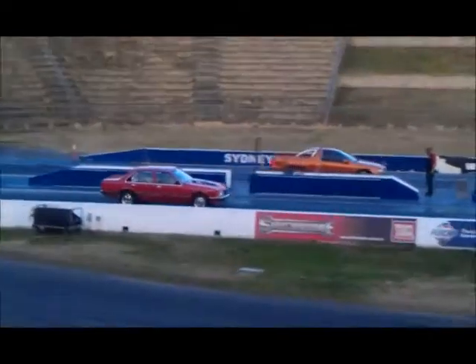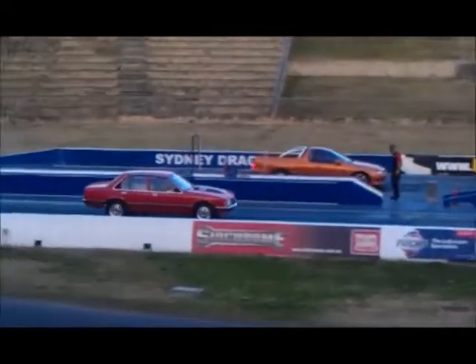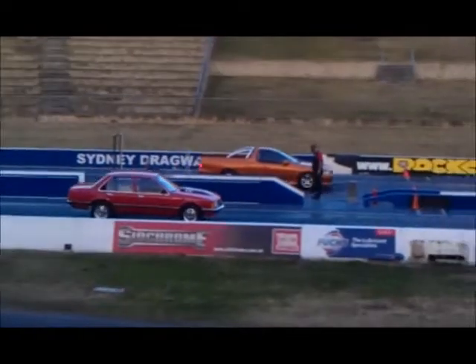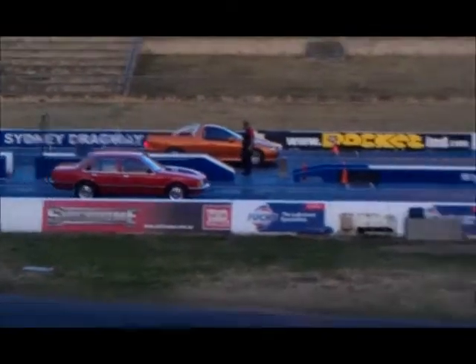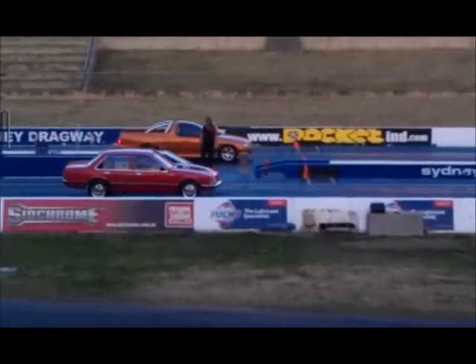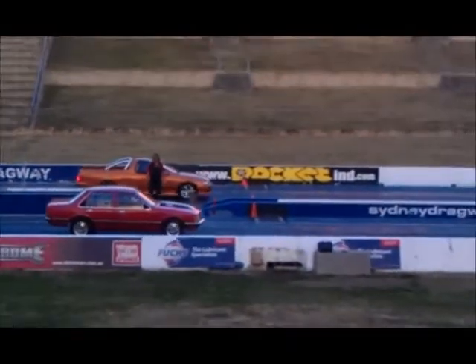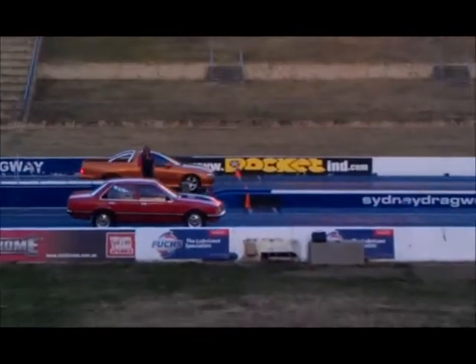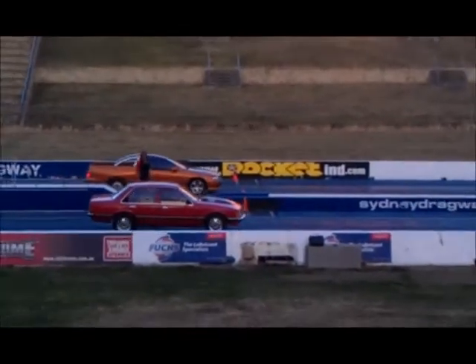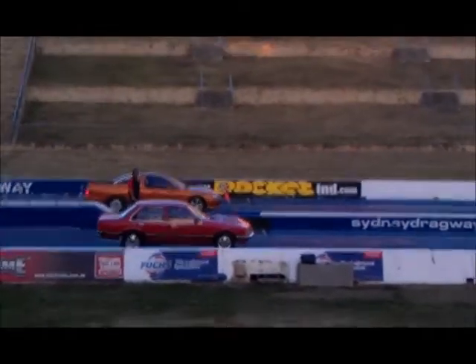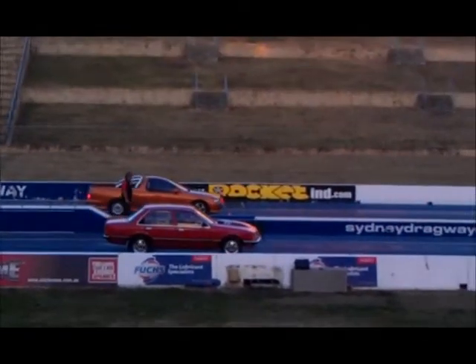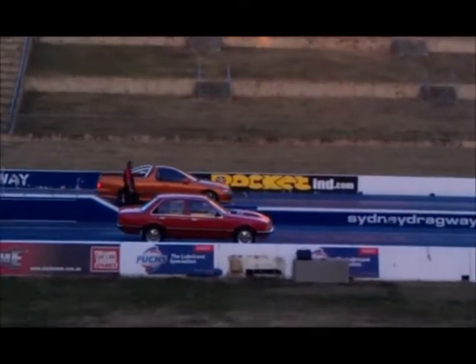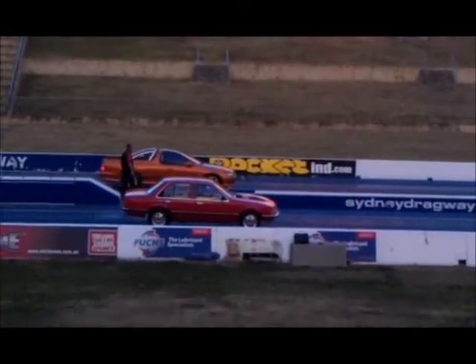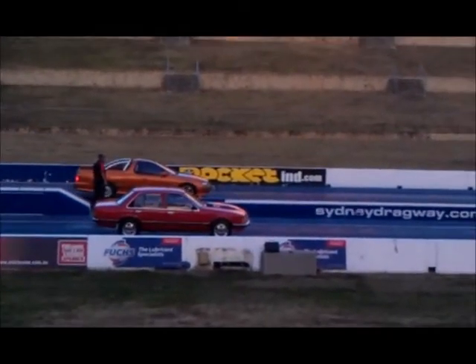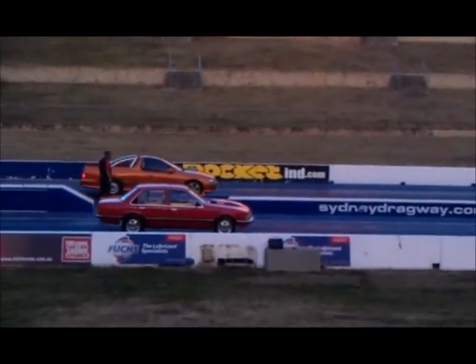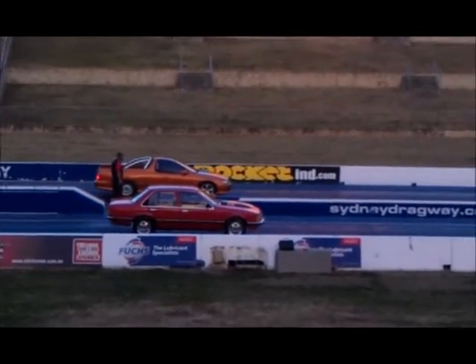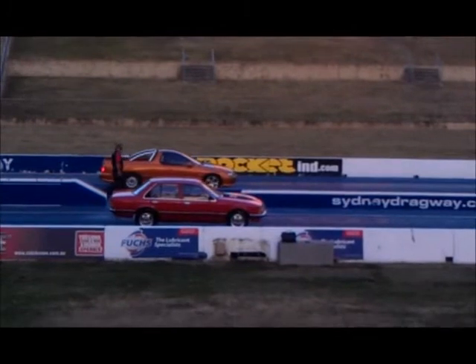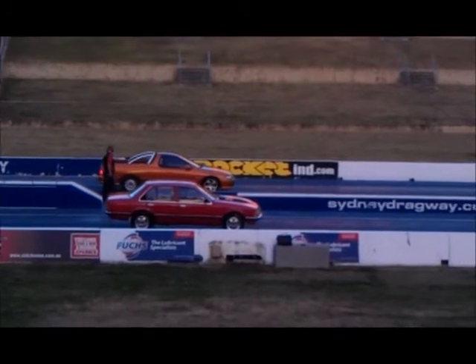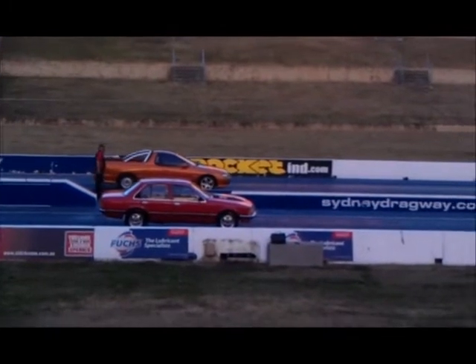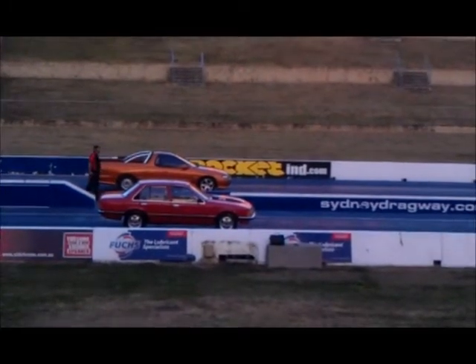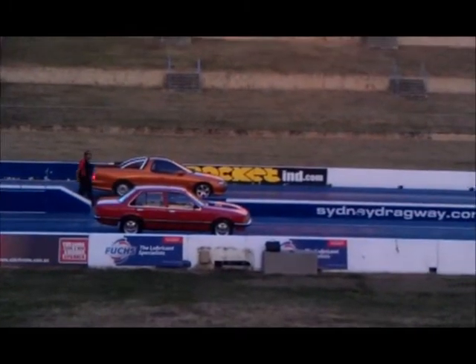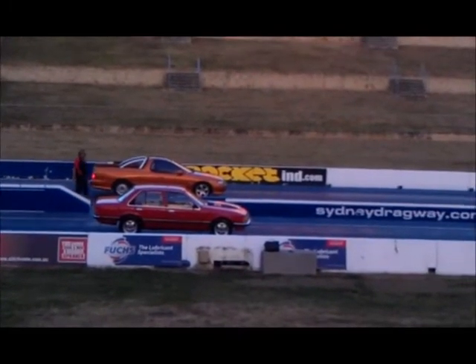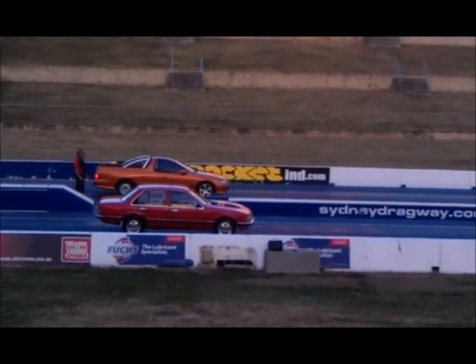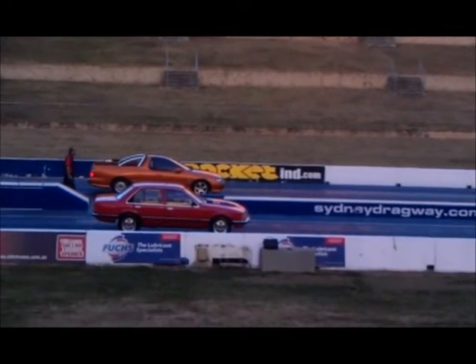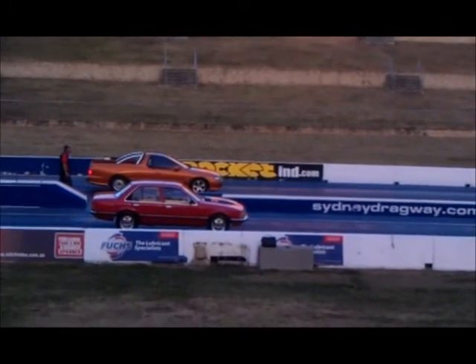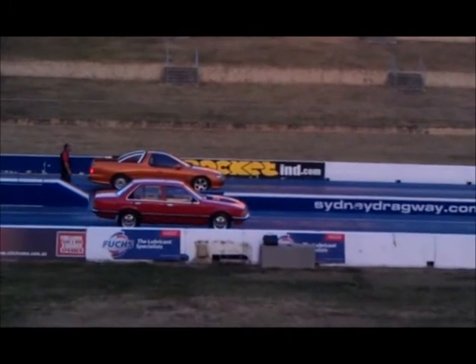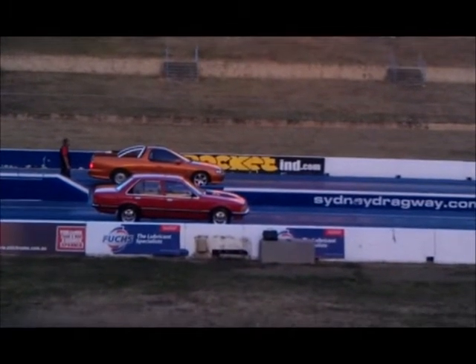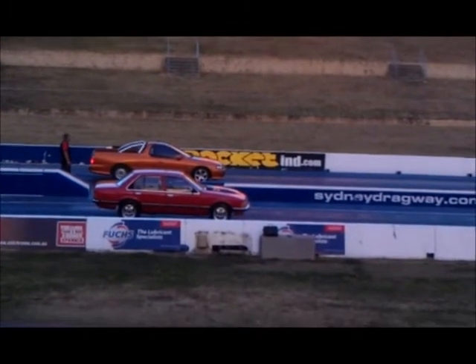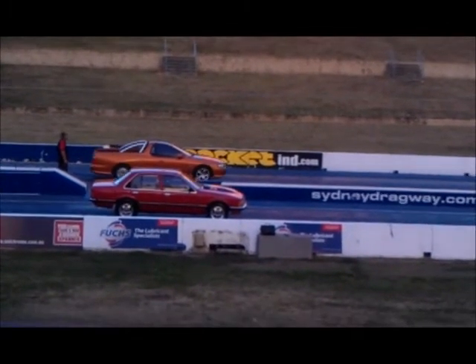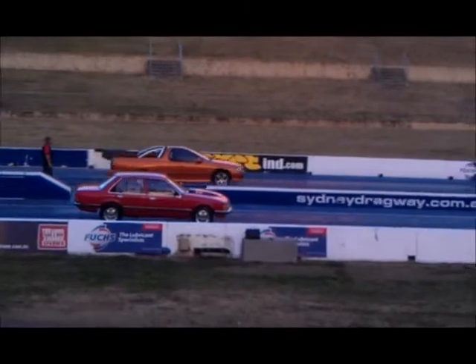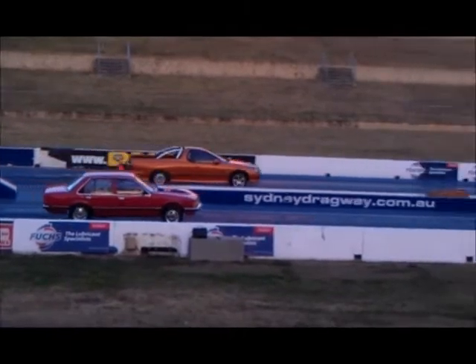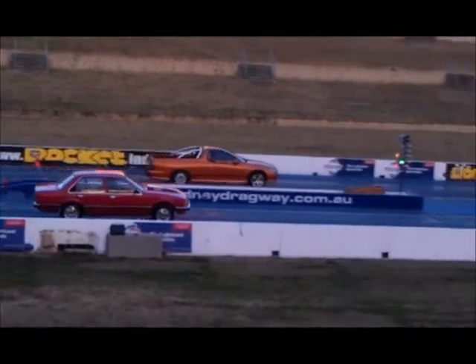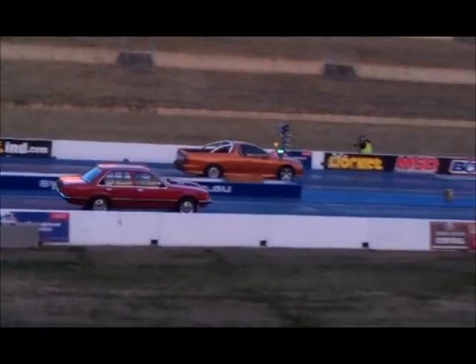We've got the Commodore out there with another blade in just a 304. That's Mark Griffiths, the VH Commodore. We've got a 3 on a mini.